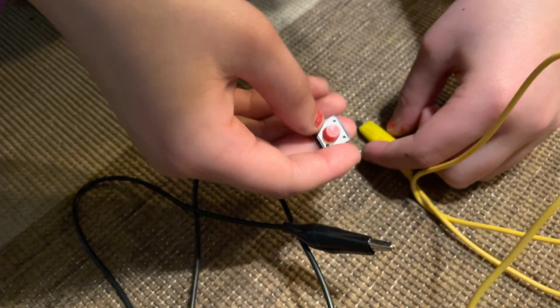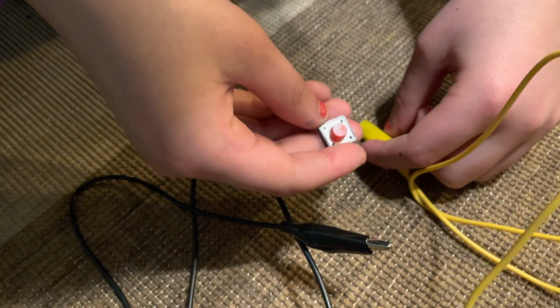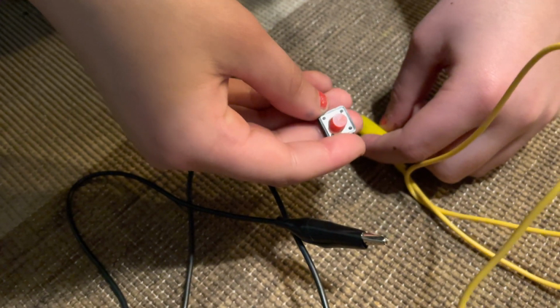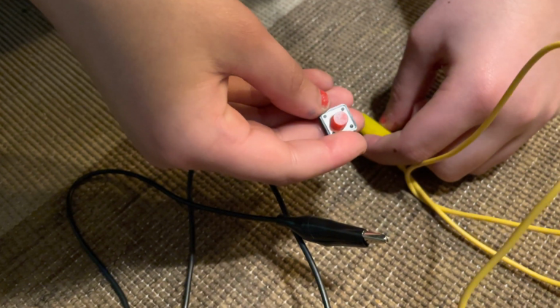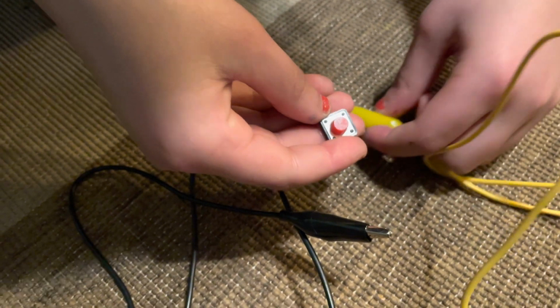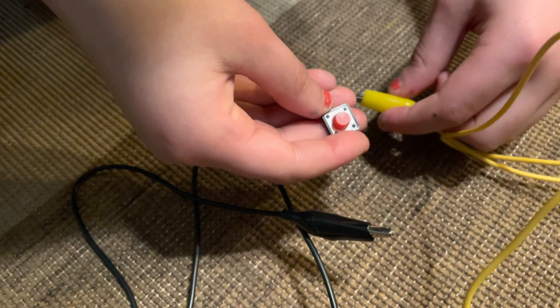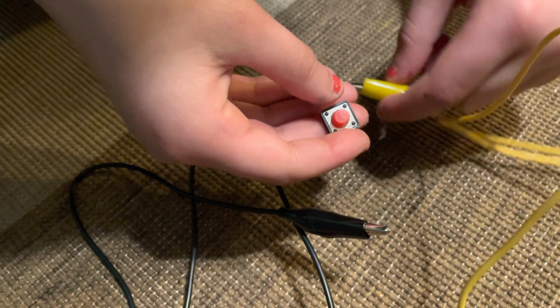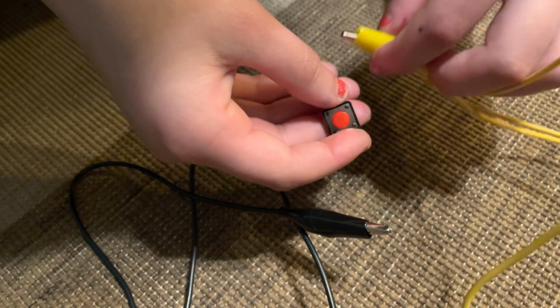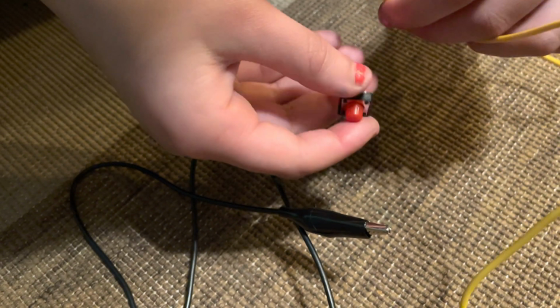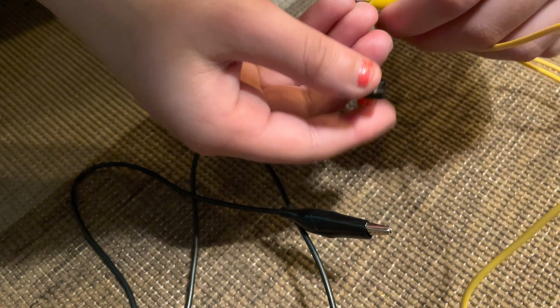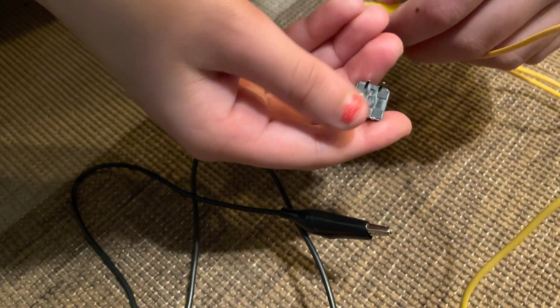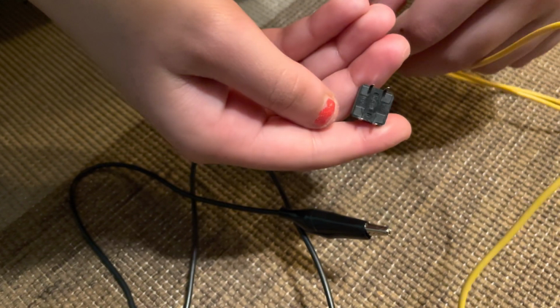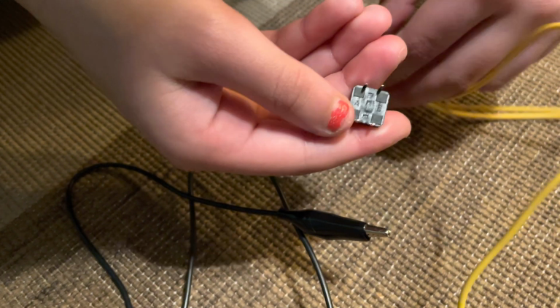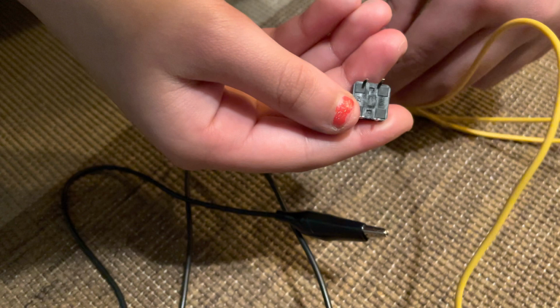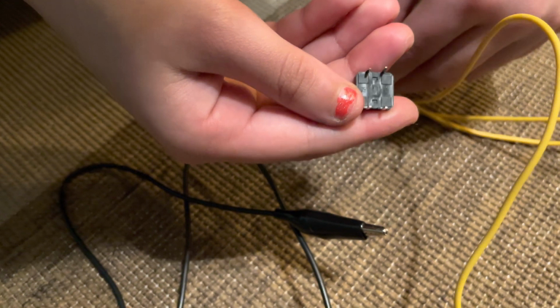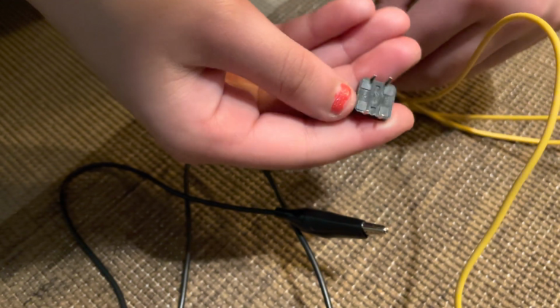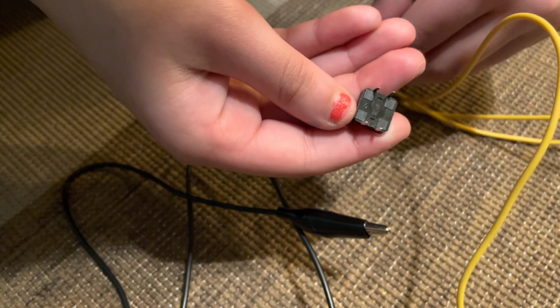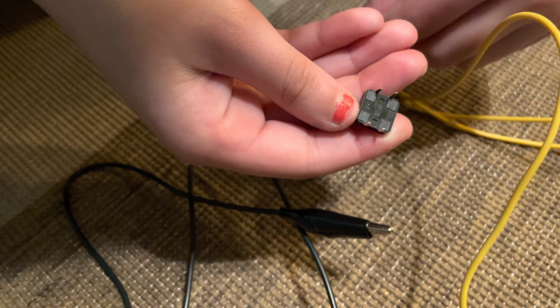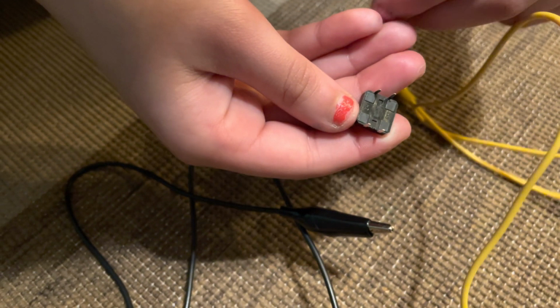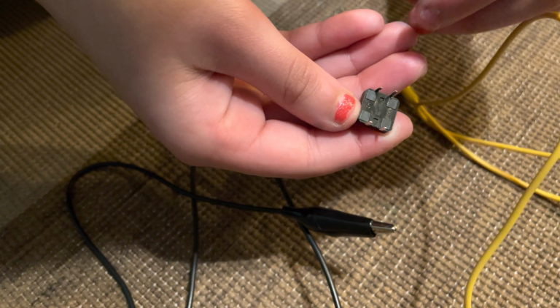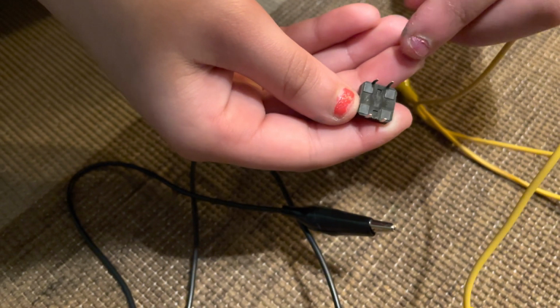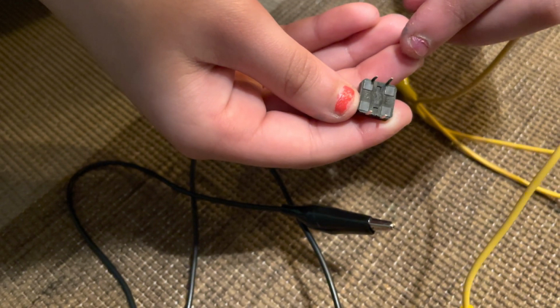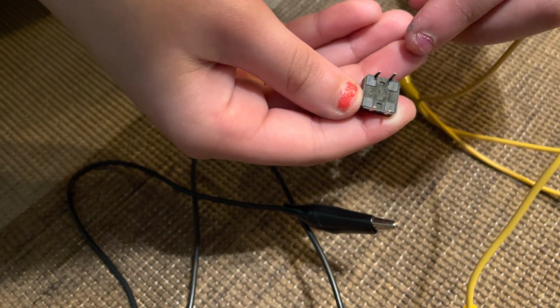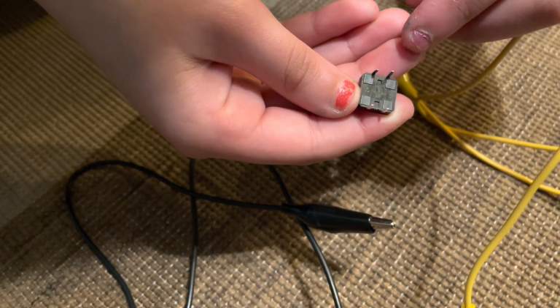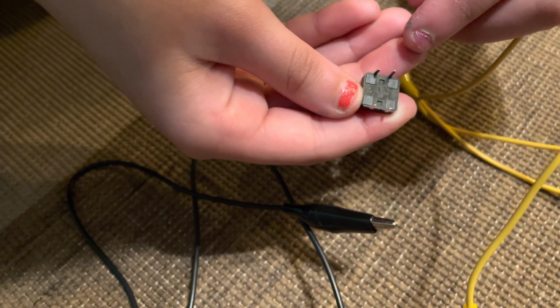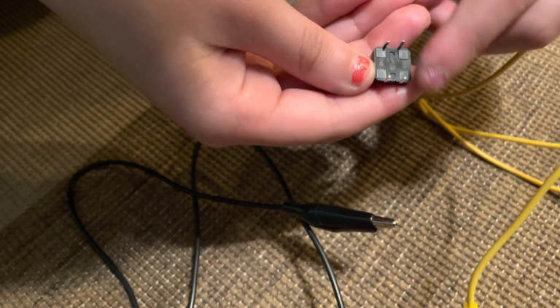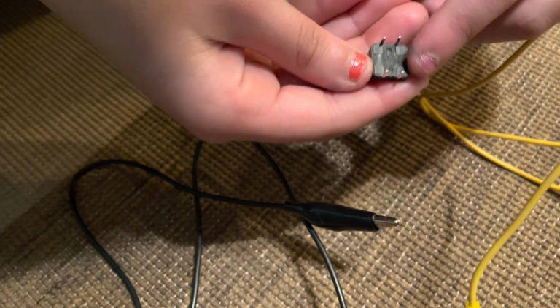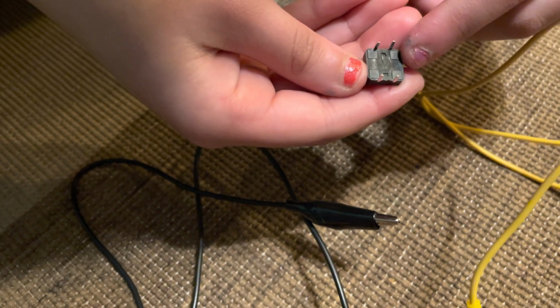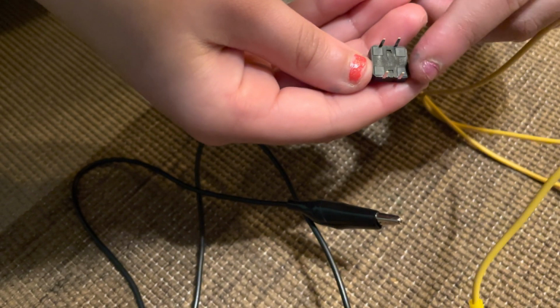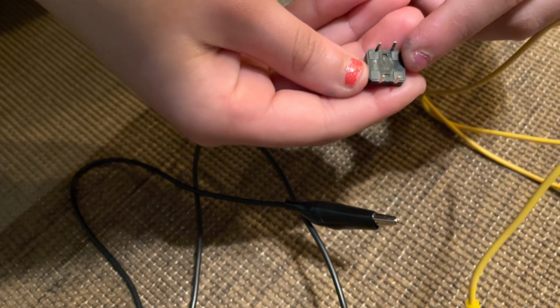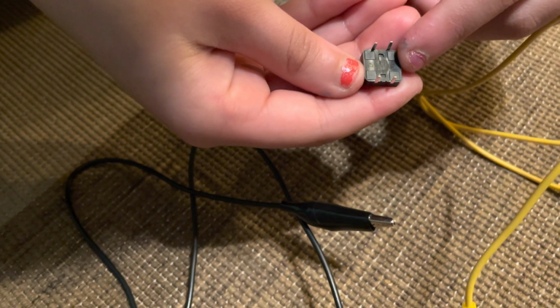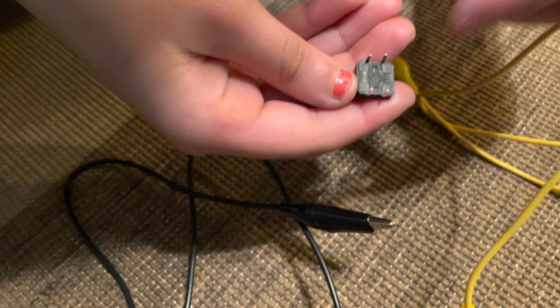We're going to wire this up, and the important thing to note is that you want to make sure the two wires are not on the same long side. We'll demonstrate that in a sec.